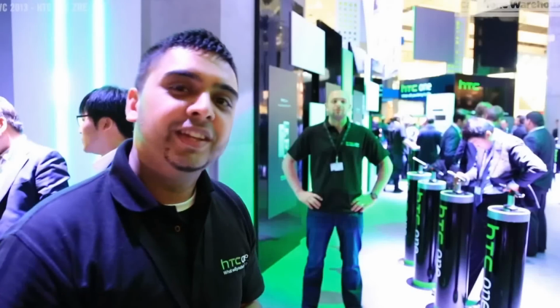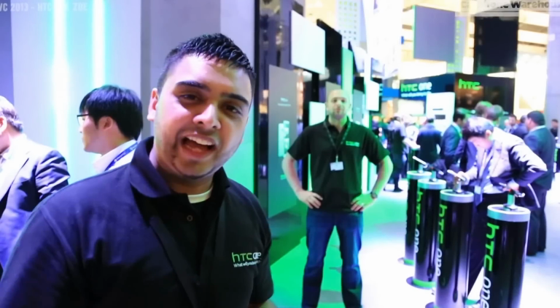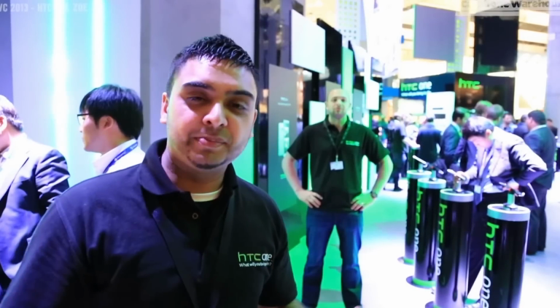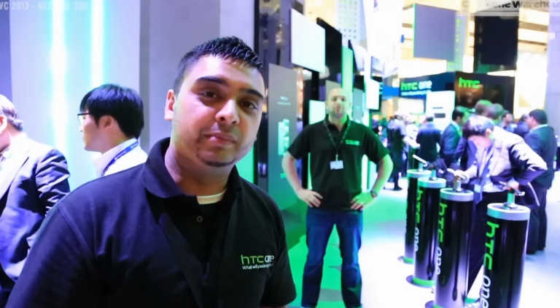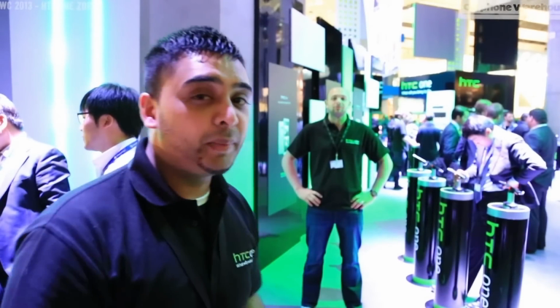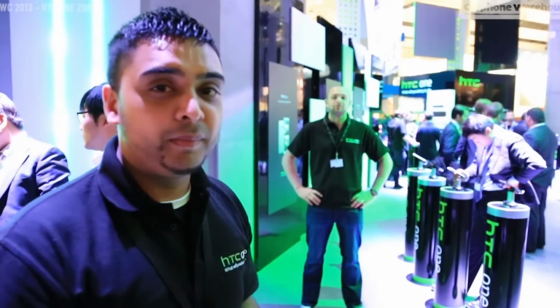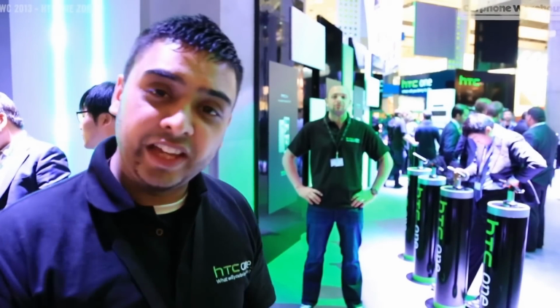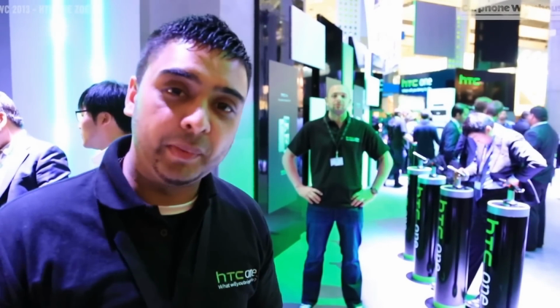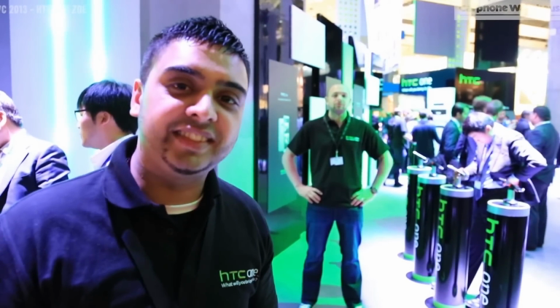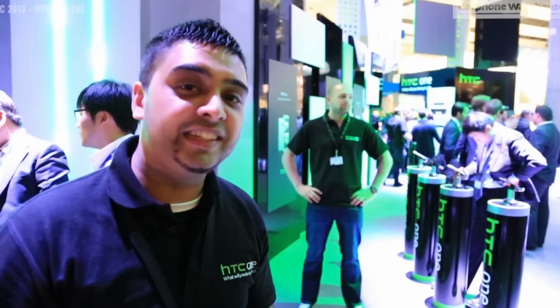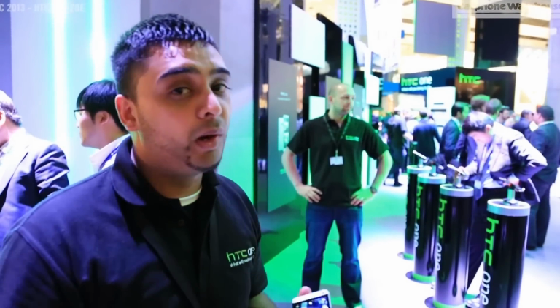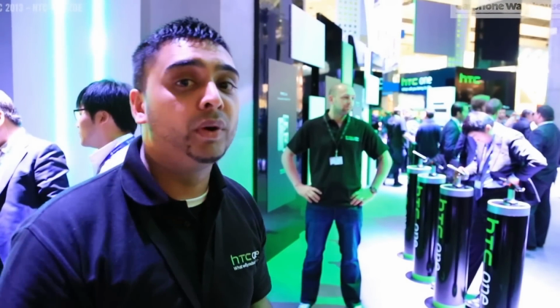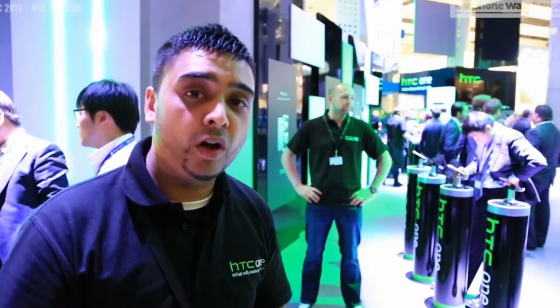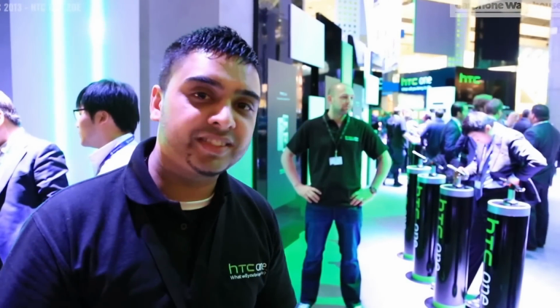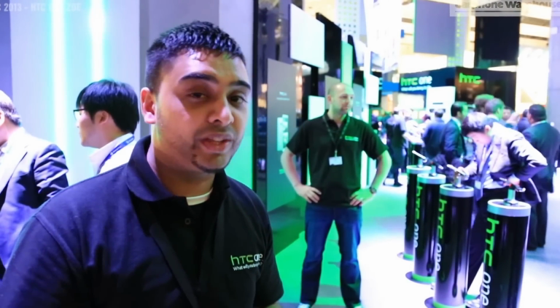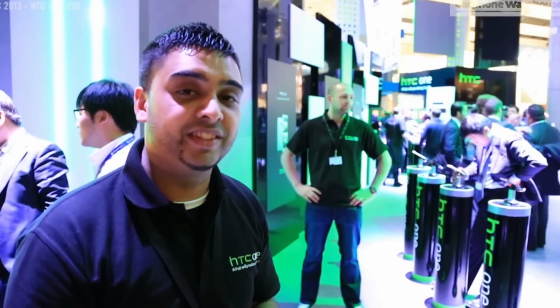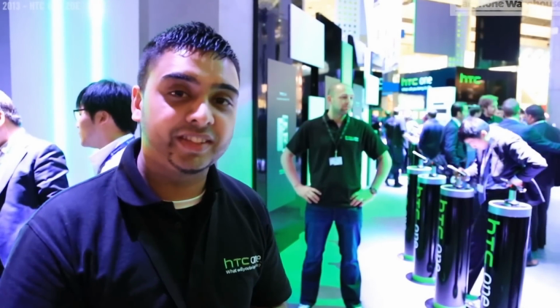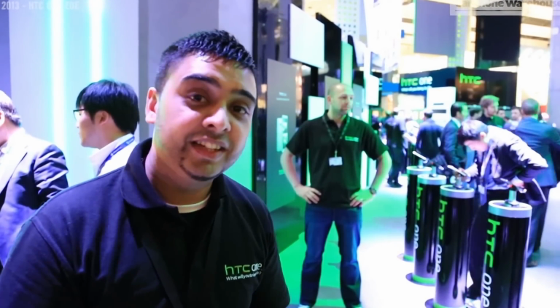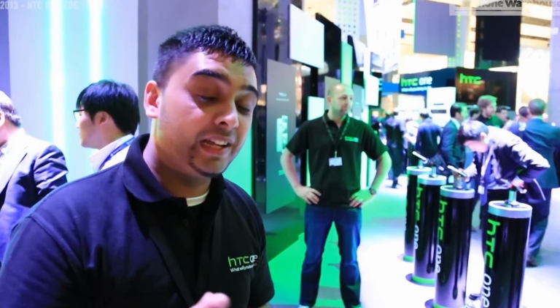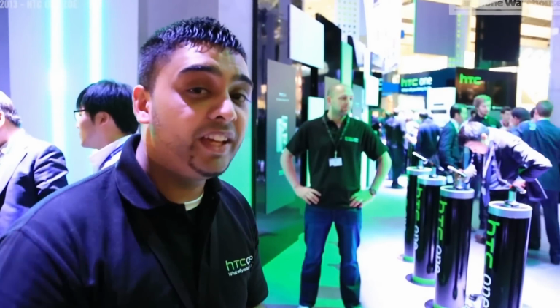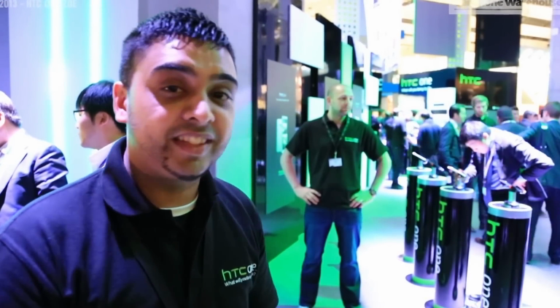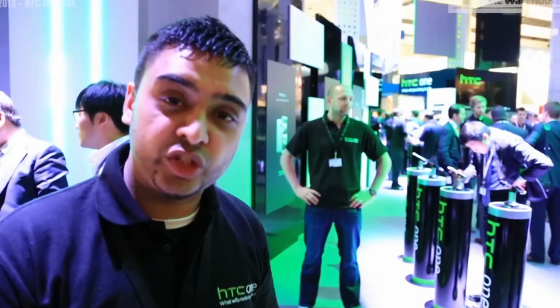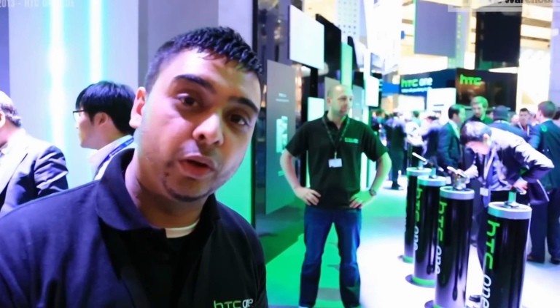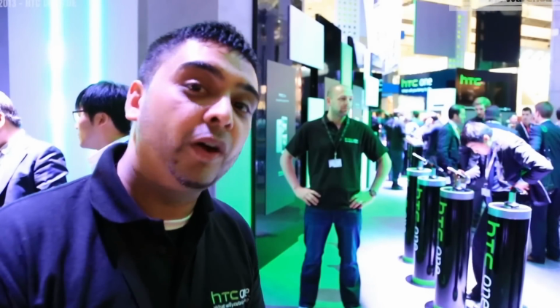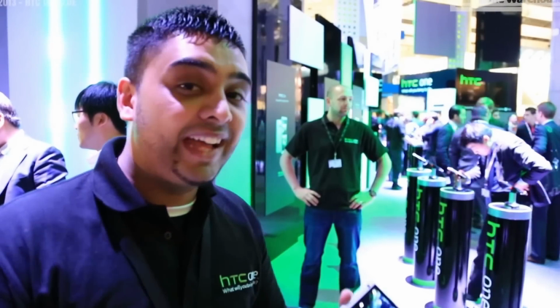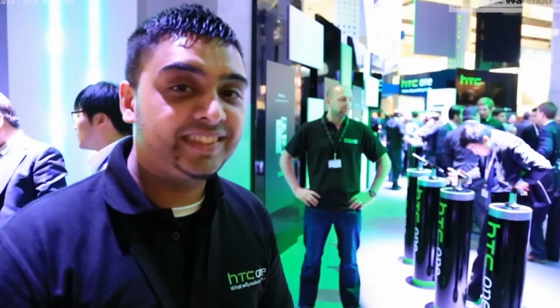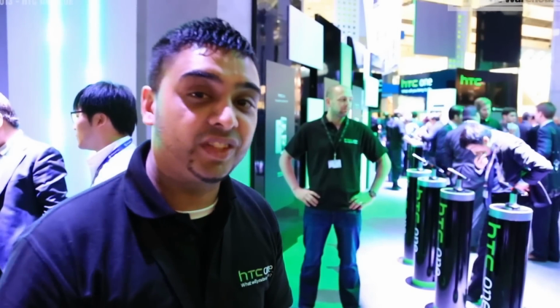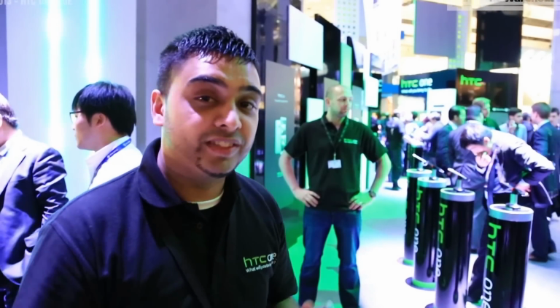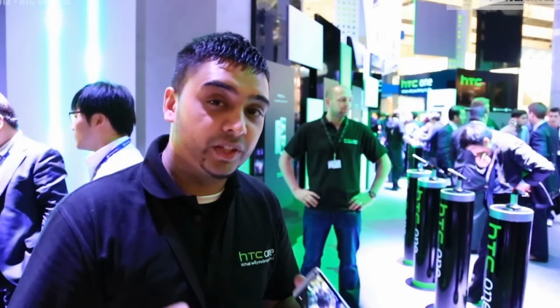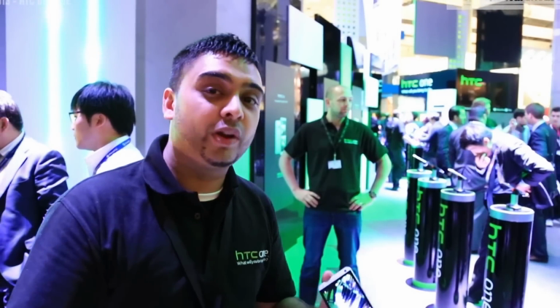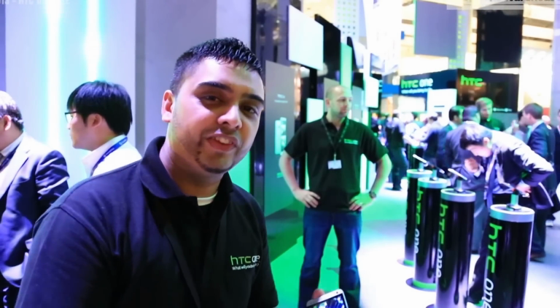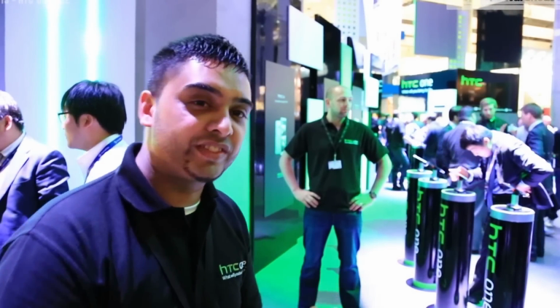Hi guys, my name is Sabi. I'm here from HTC at Mobile World Congress 2013, and I'm here today to show you about HTC's ZOE and some of the great features.